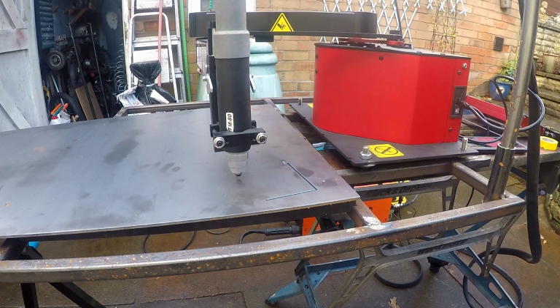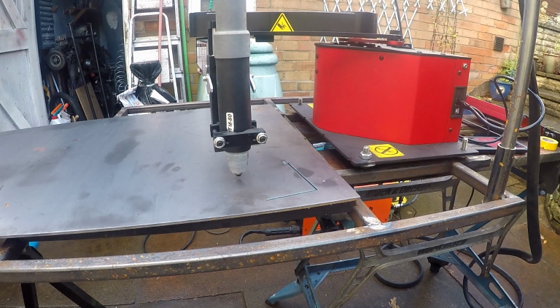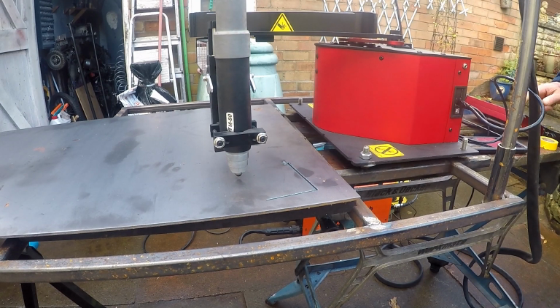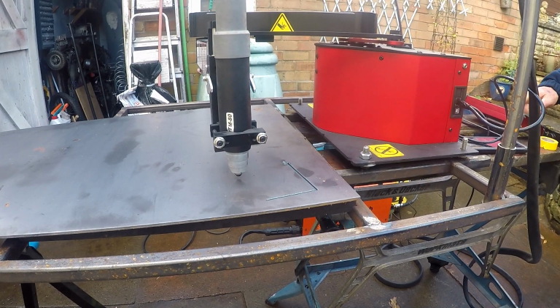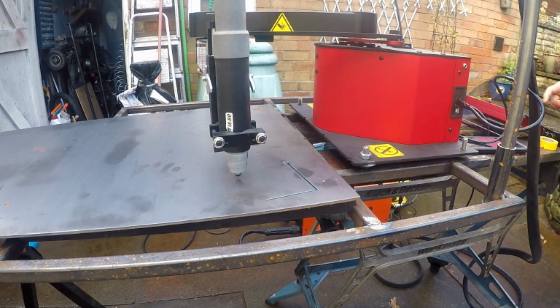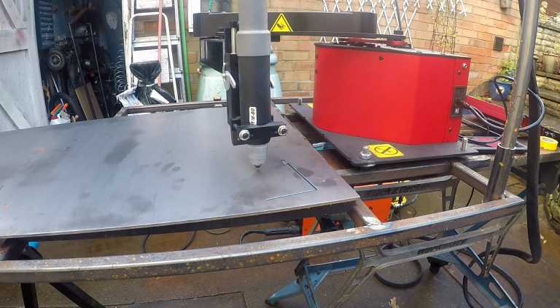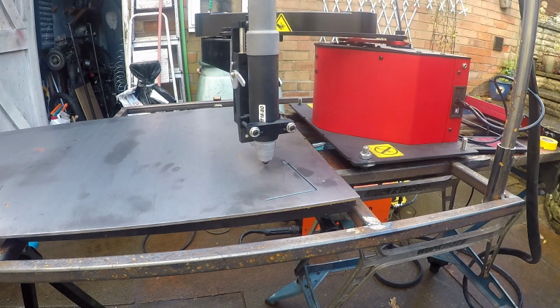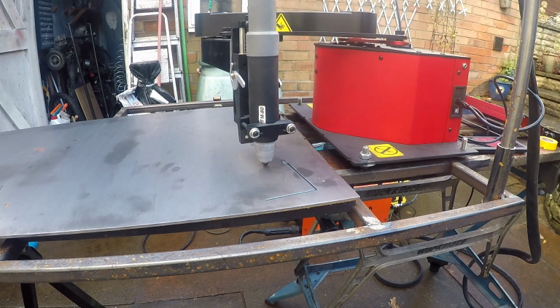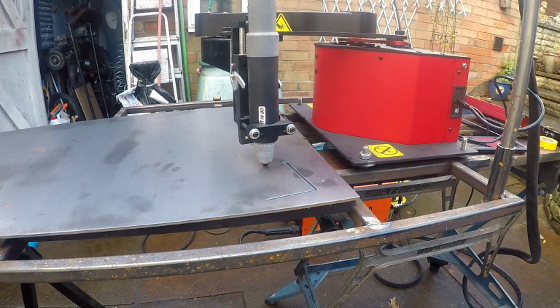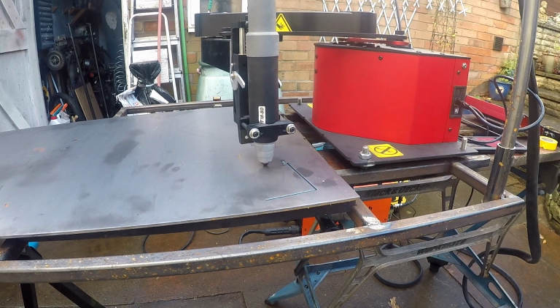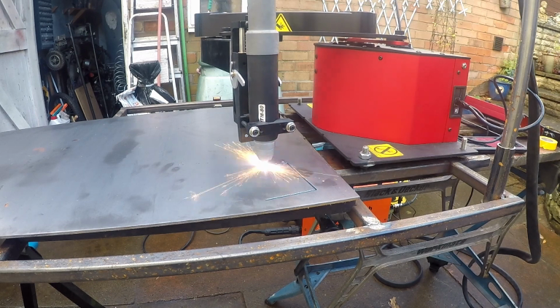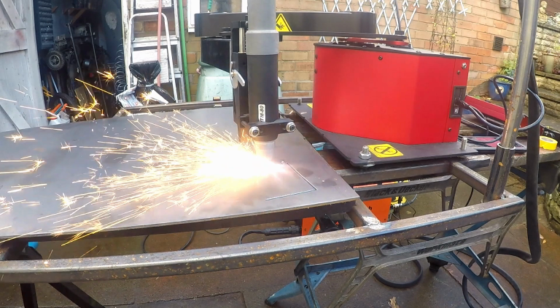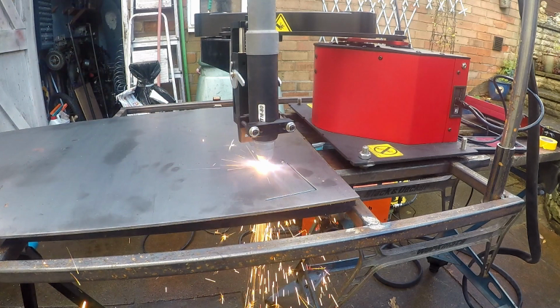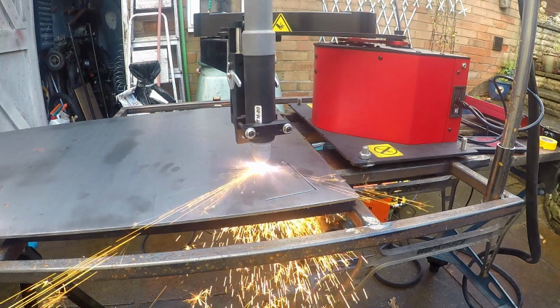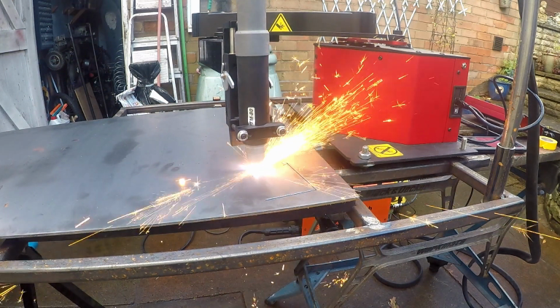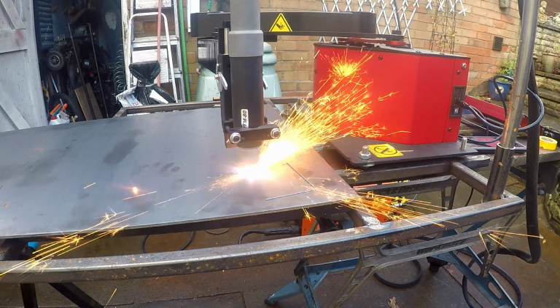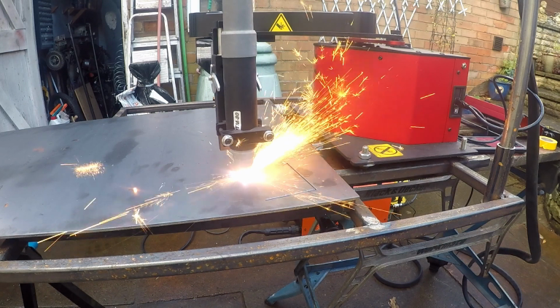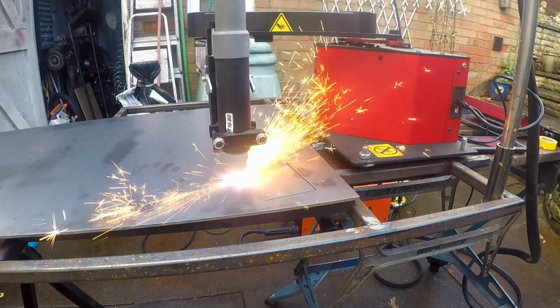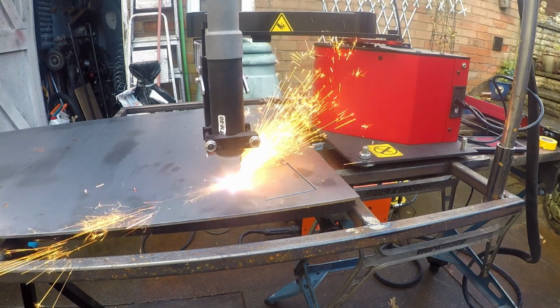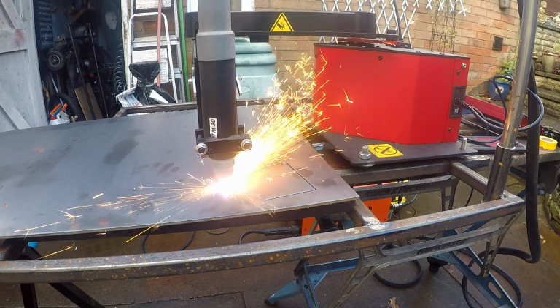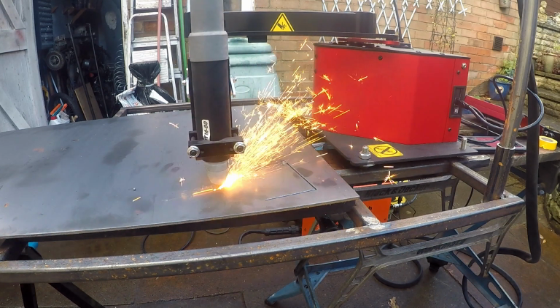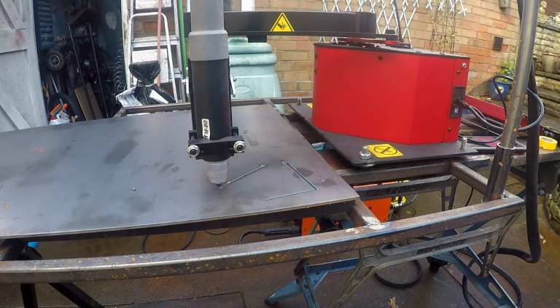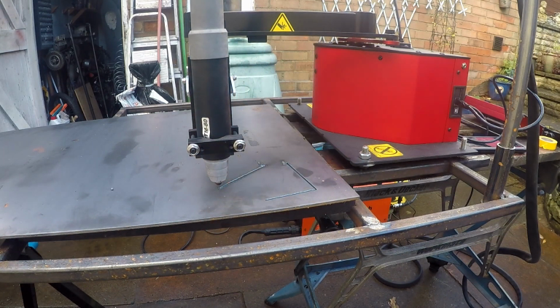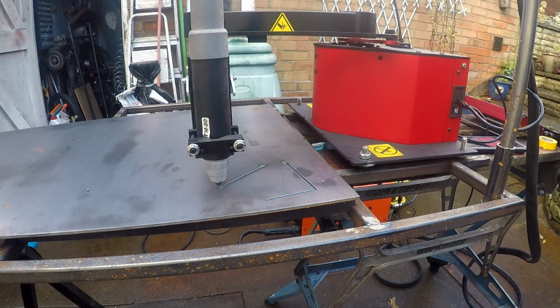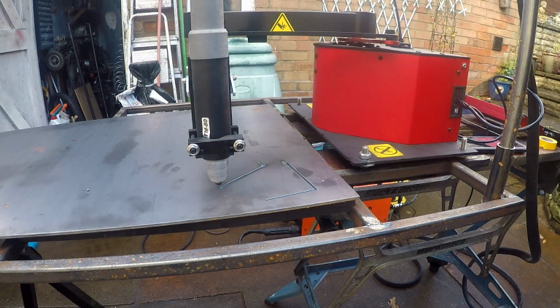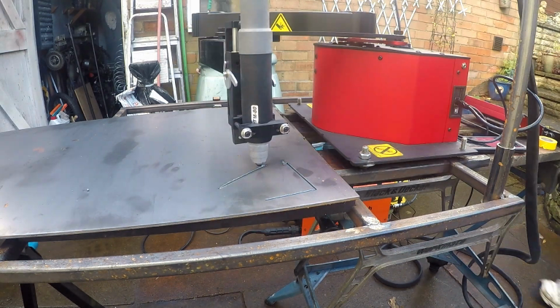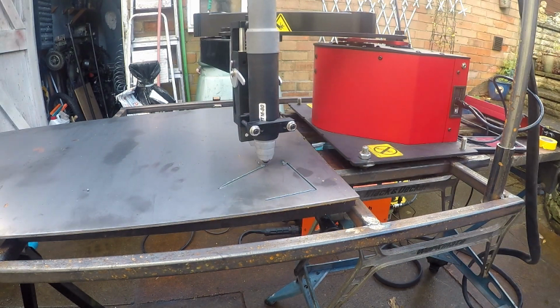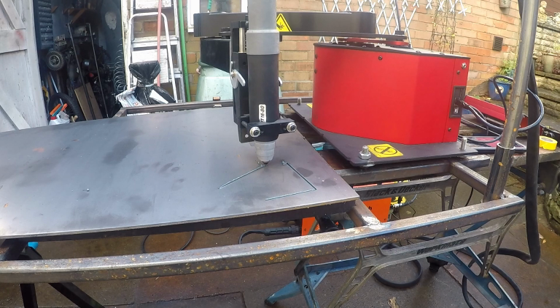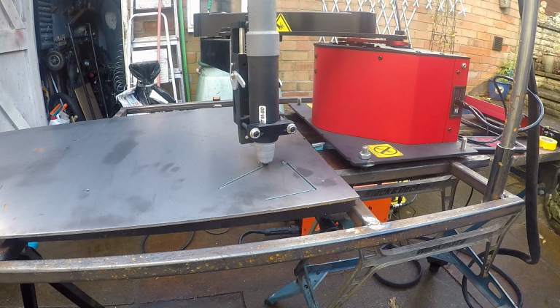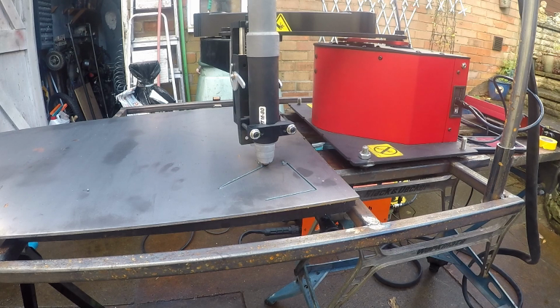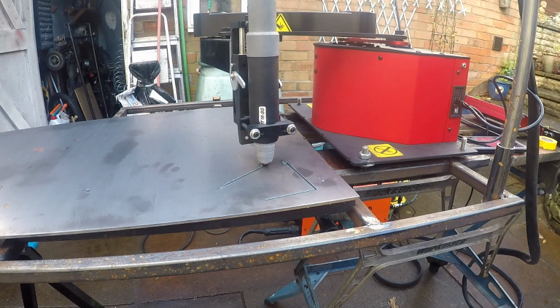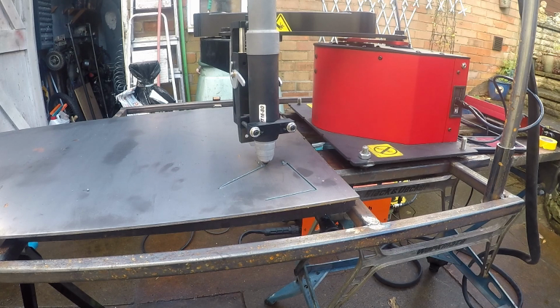Here's my Artroid Plasma Cutter making the groove. I'm just using a low power setting so I don't actually pierce the steel plate. And then the second pass at full power to cut it out.